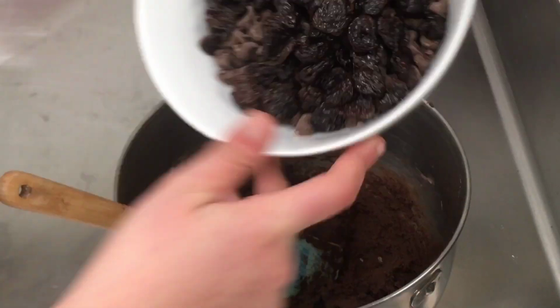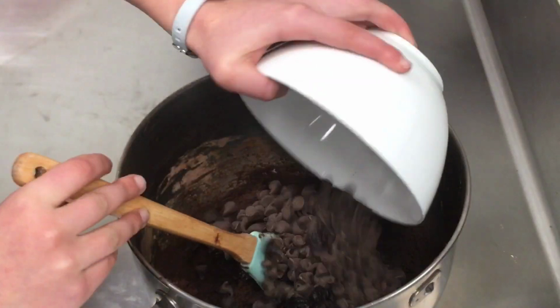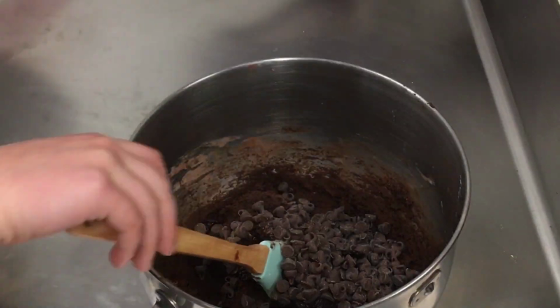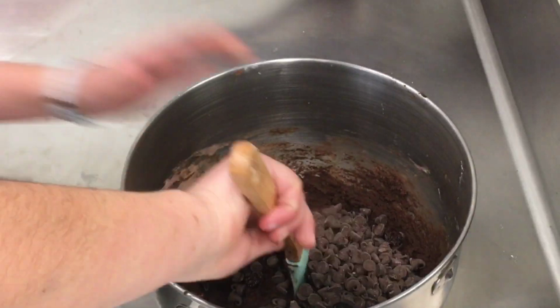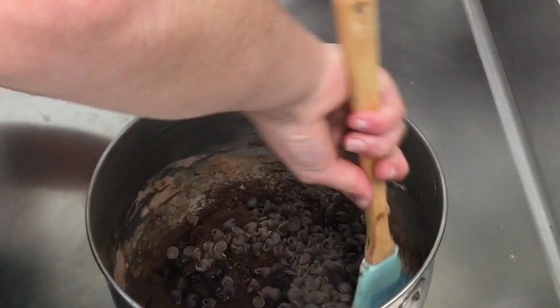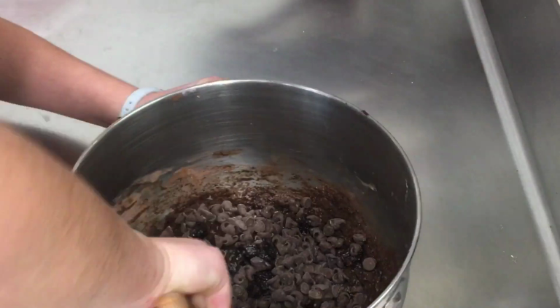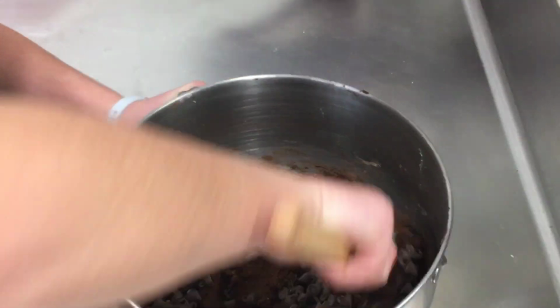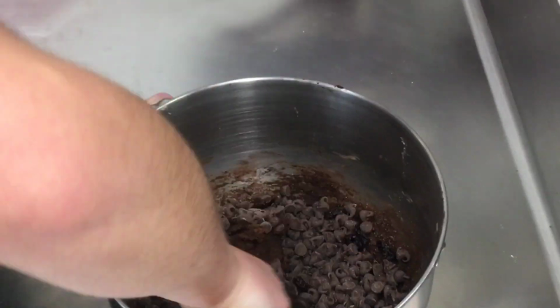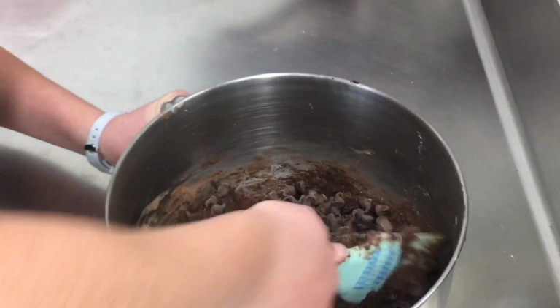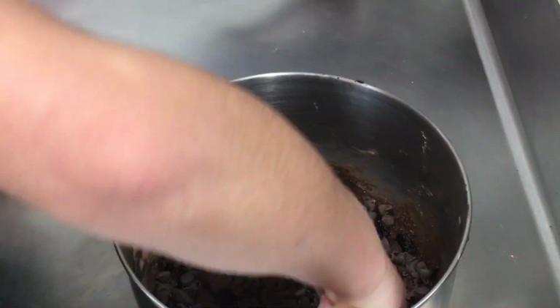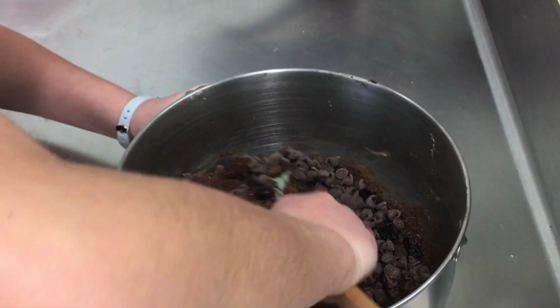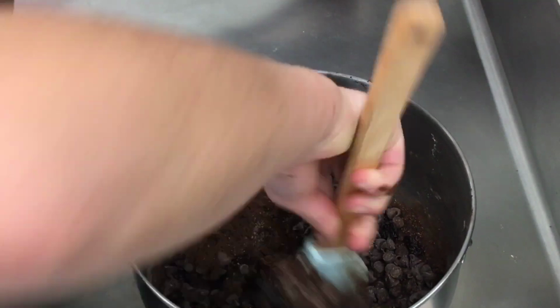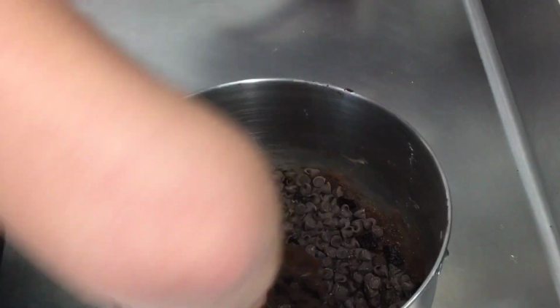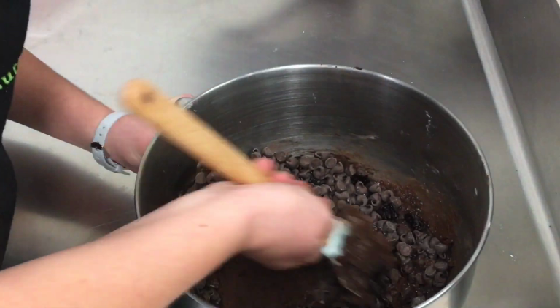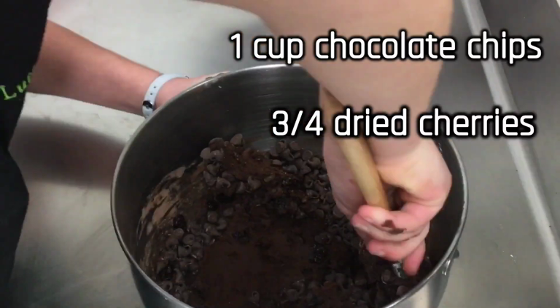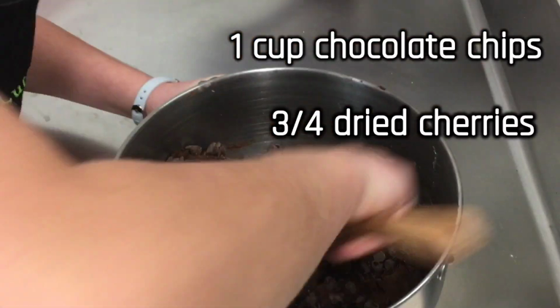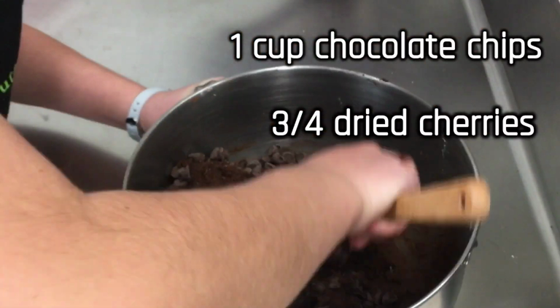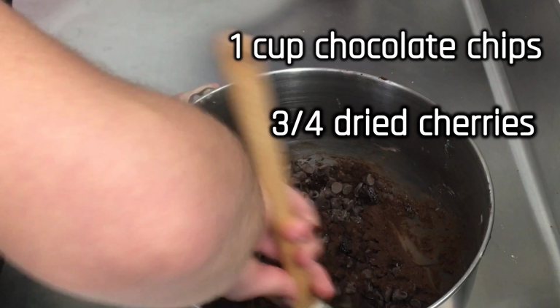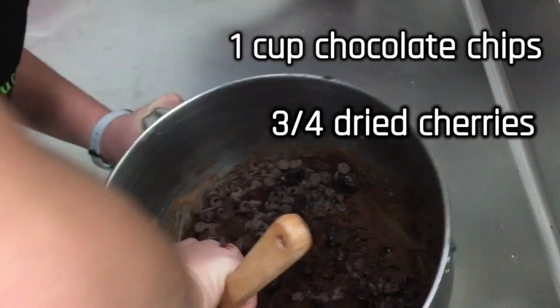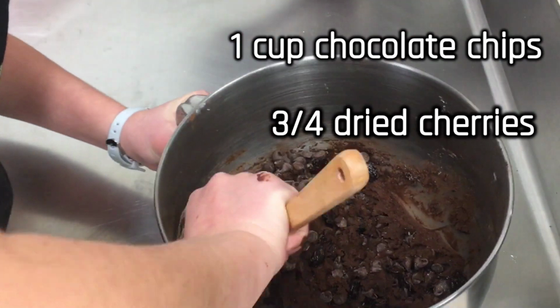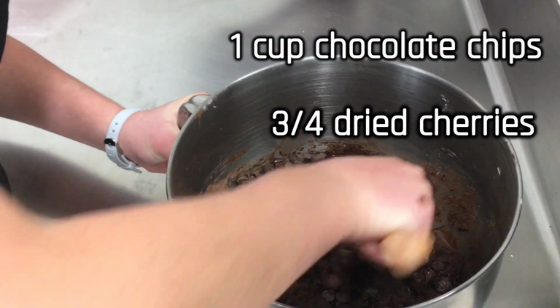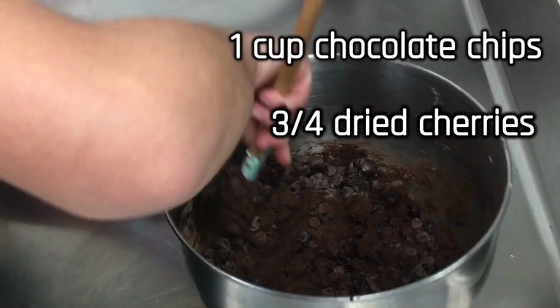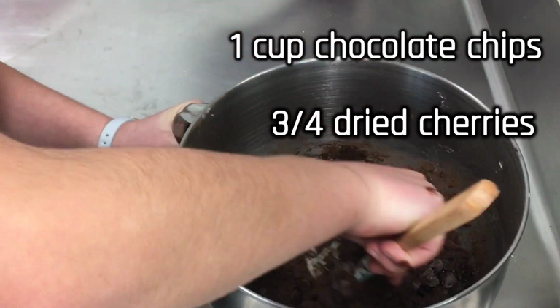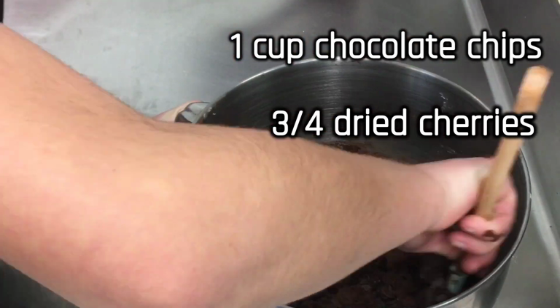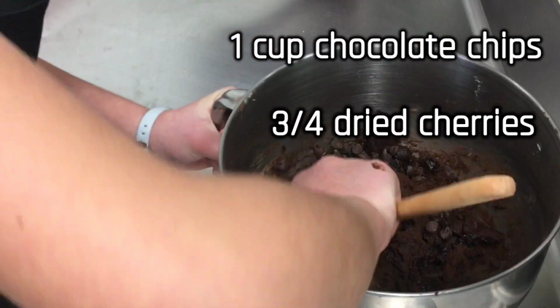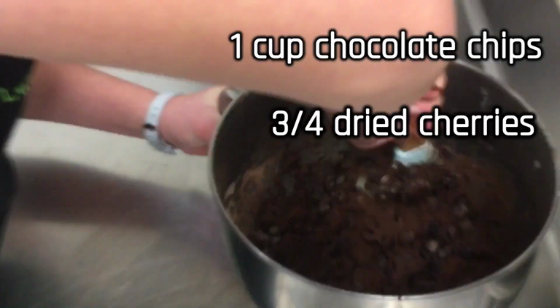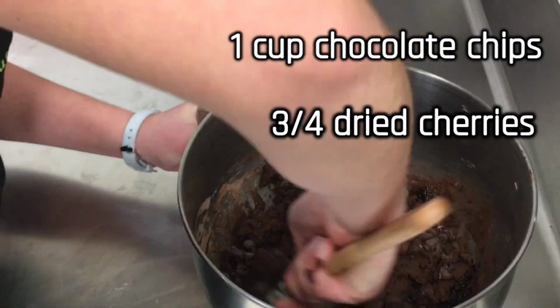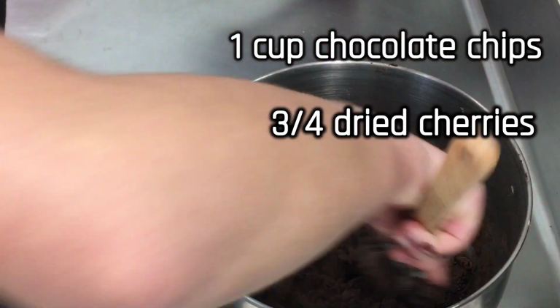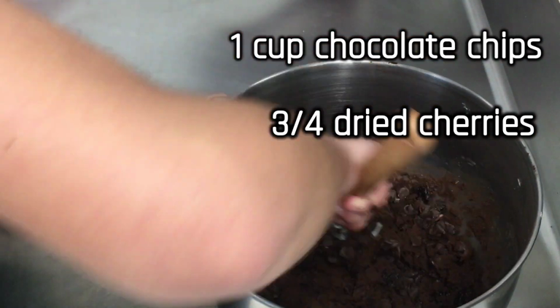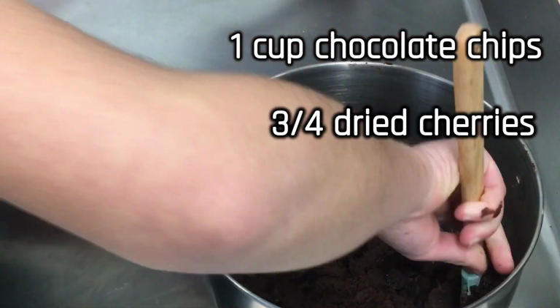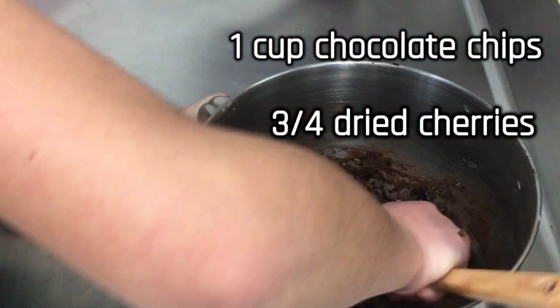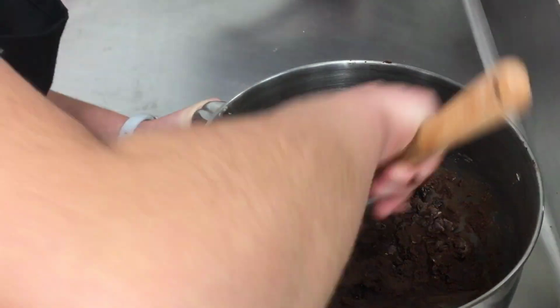Once your dough is done mixing, take the bowl from the stand mixer and add one cup of semi-sweet chocolate chips and three-fourths cup of dried cherries, then mix by hand.